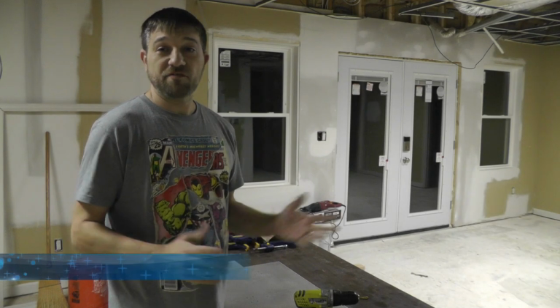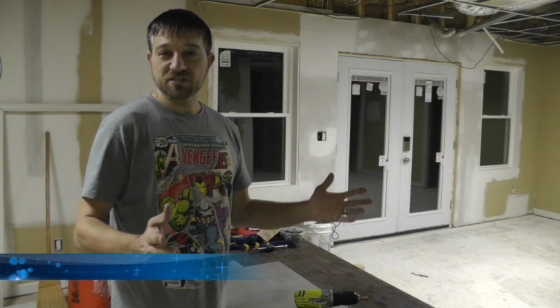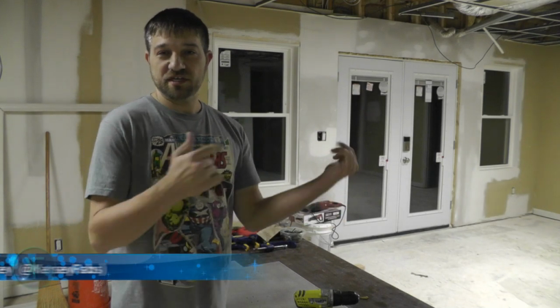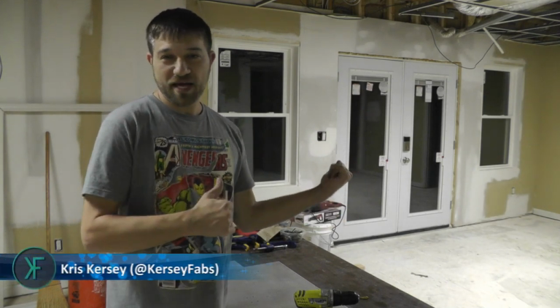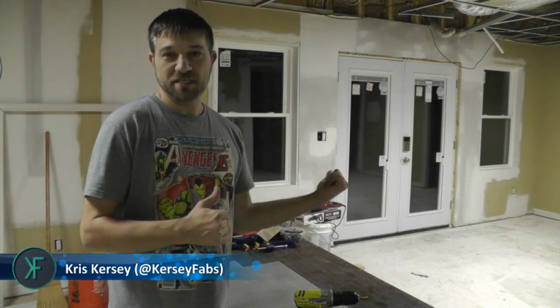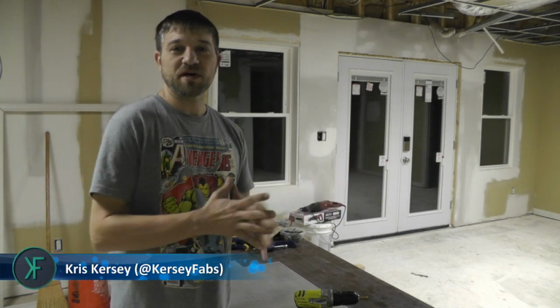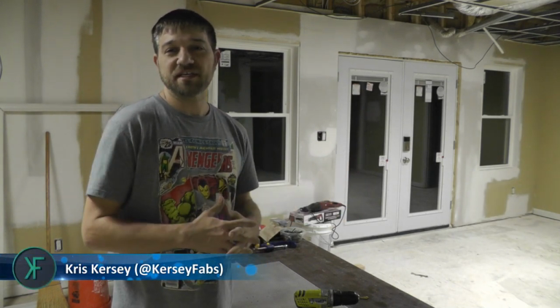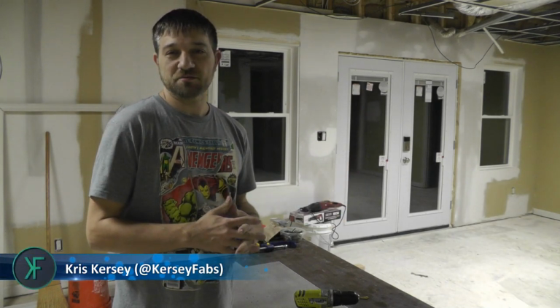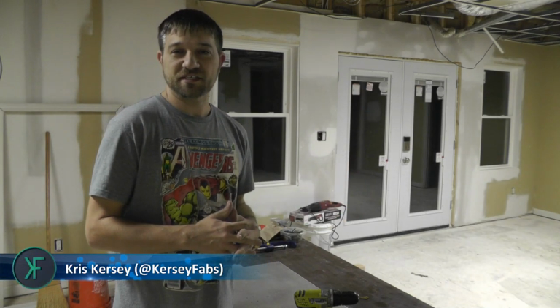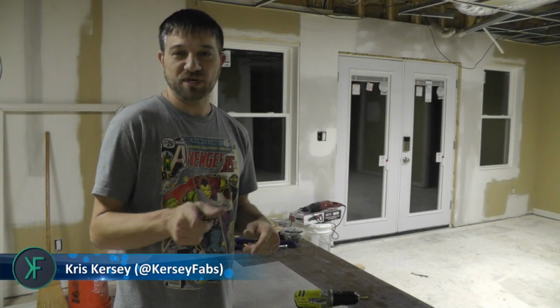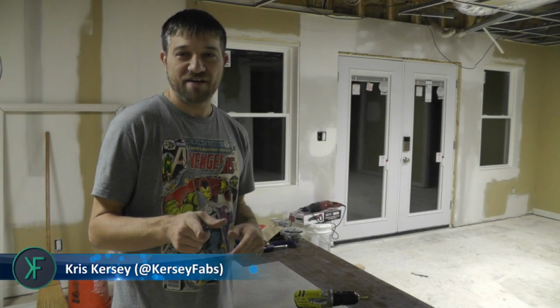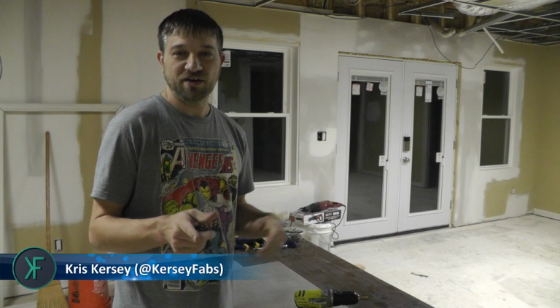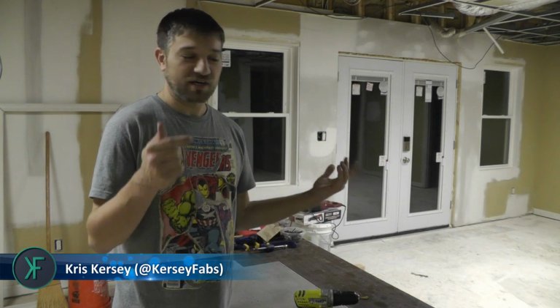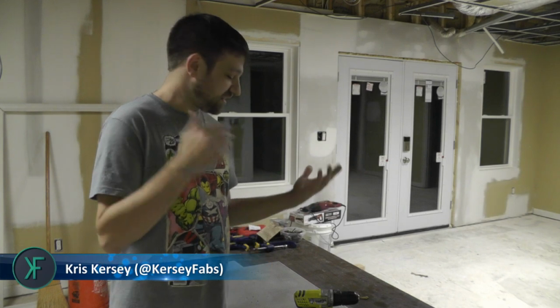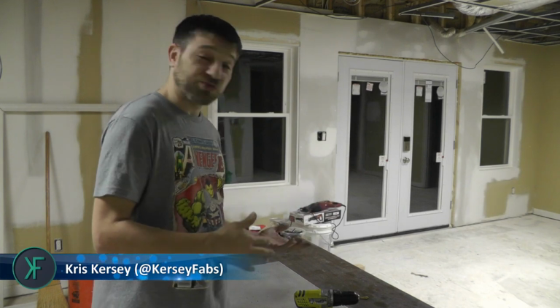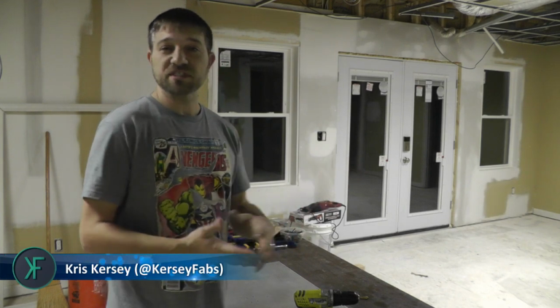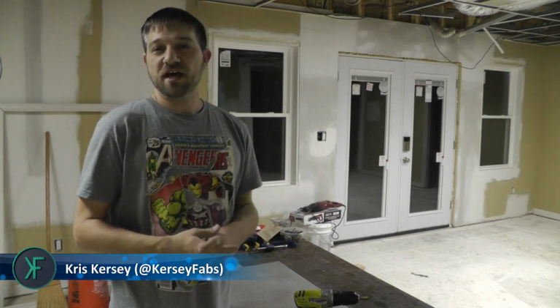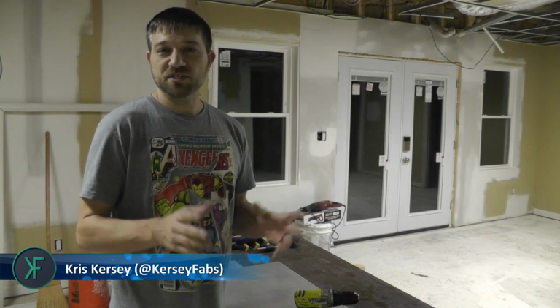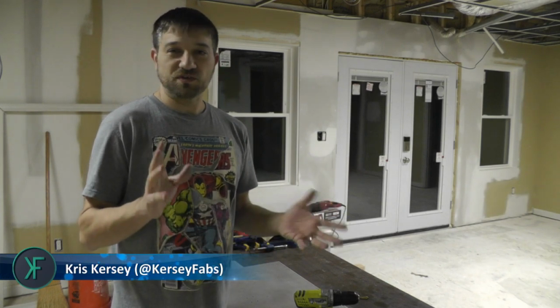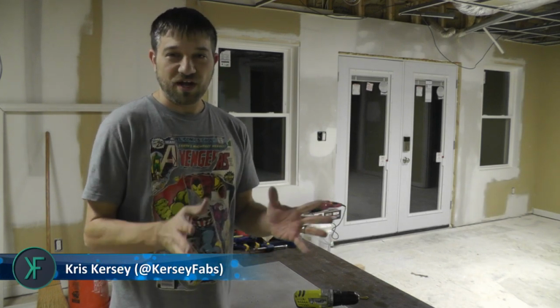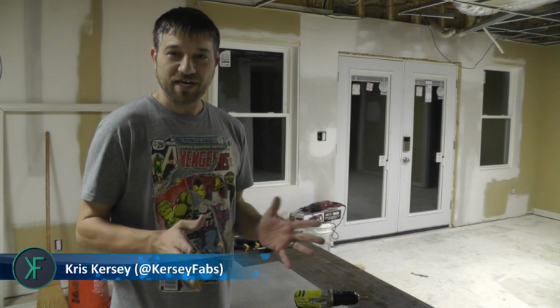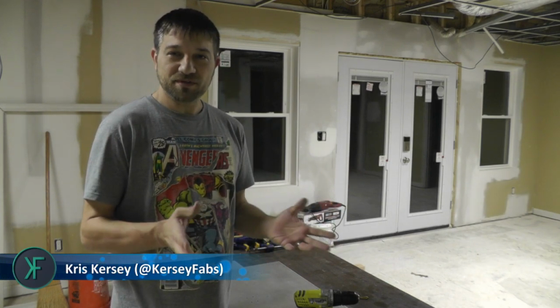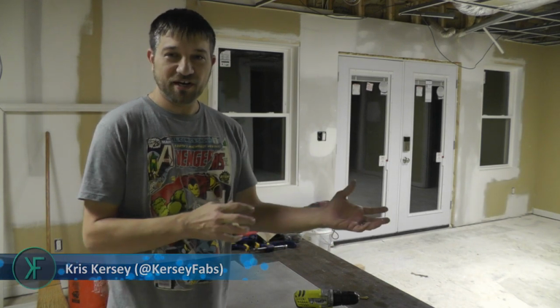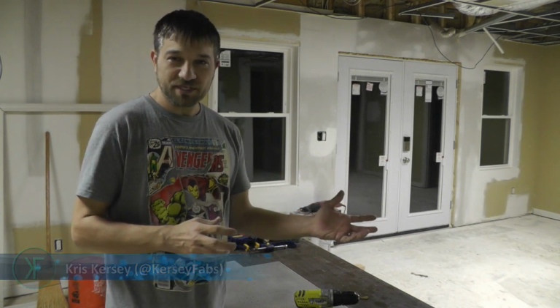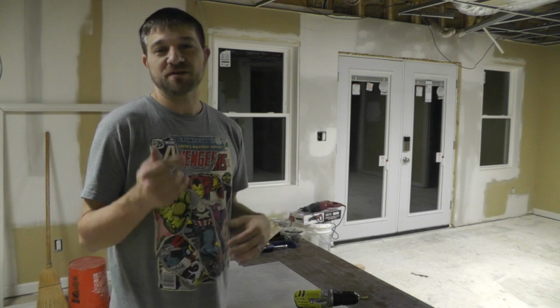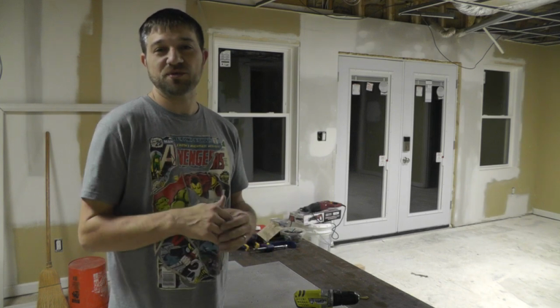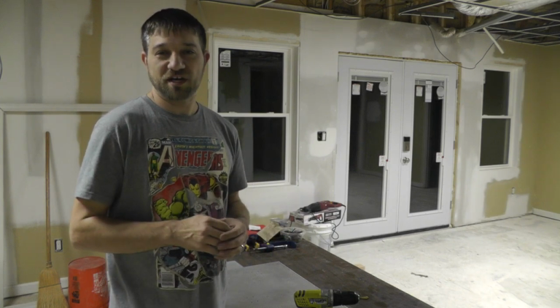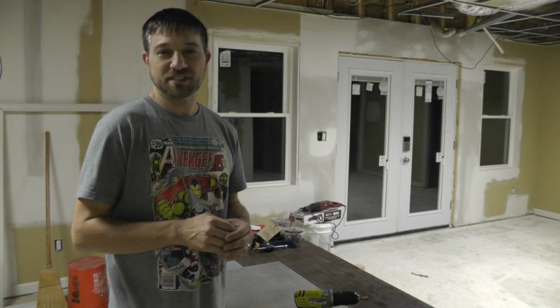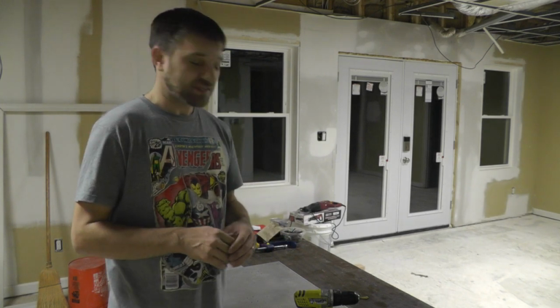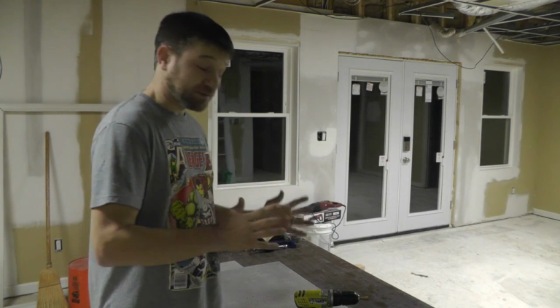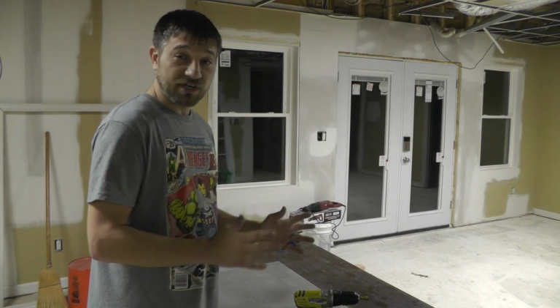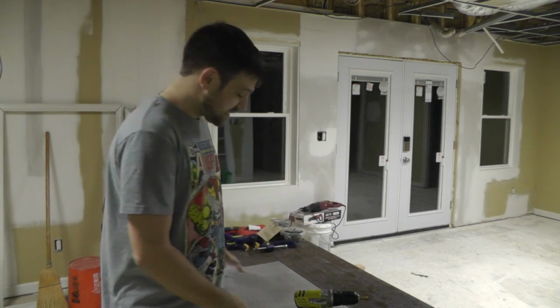Hey everybody, it's Chris. I'm back in the basement where I did the Cosplay 600 one and a half video on the extrusions. I wanted to do a little vlog-type quick cut update on what I'm doing on the Cosplay 600, so I'm going to start here in the basement.